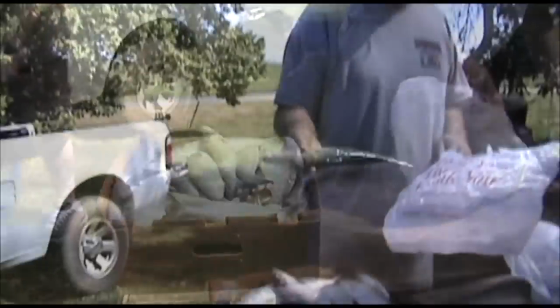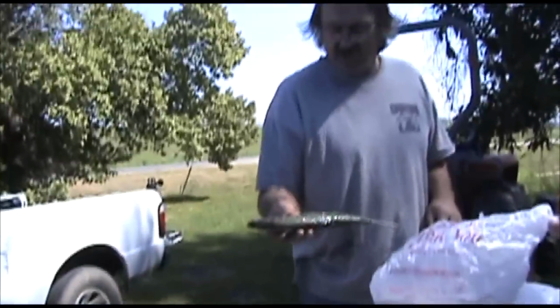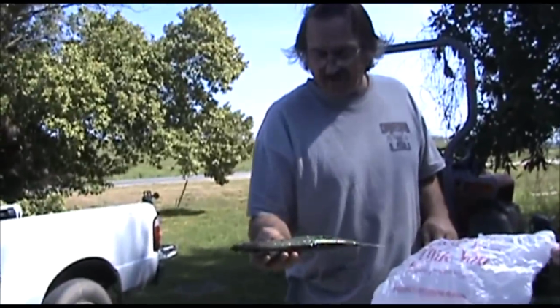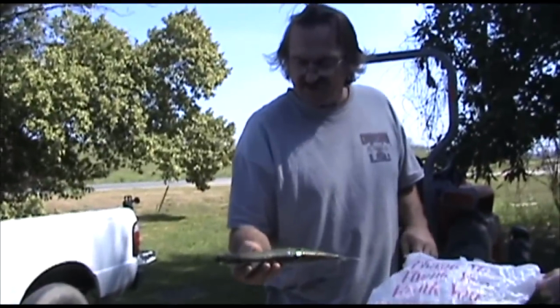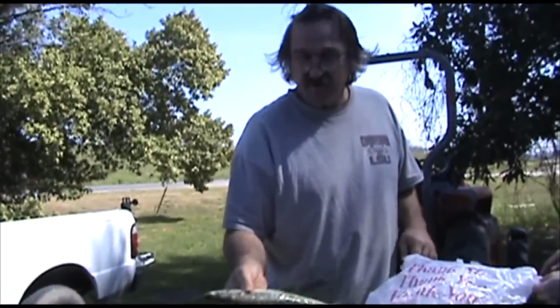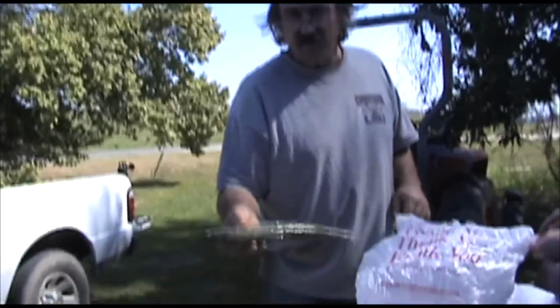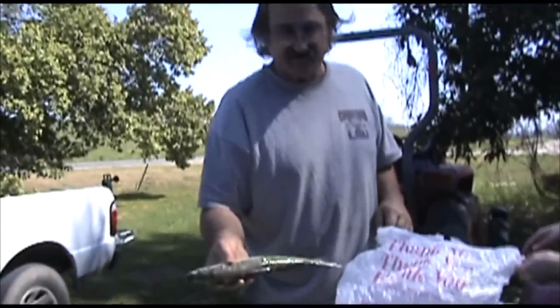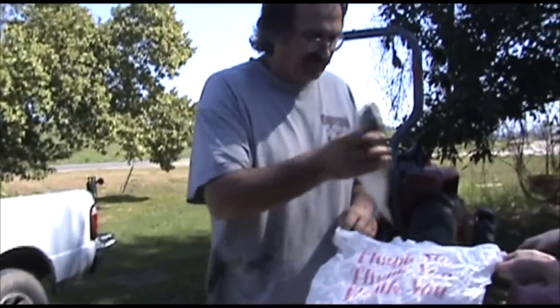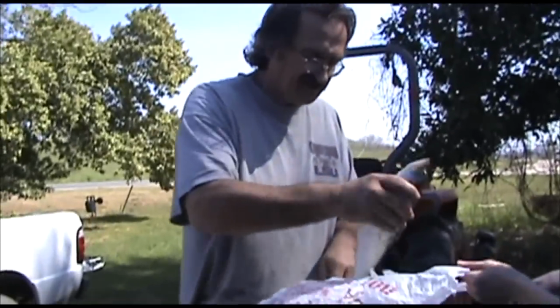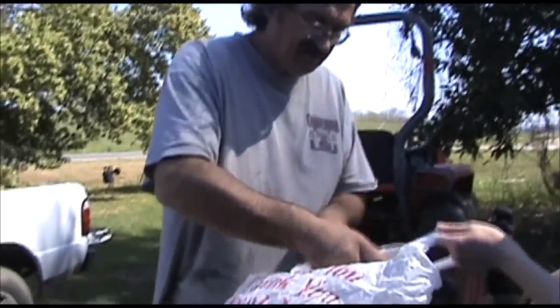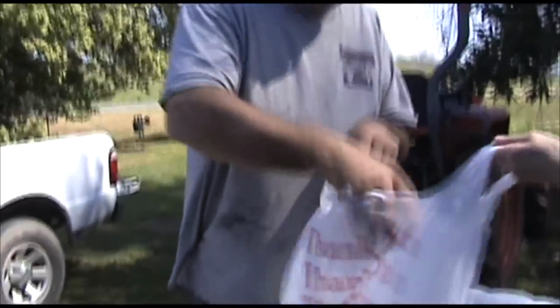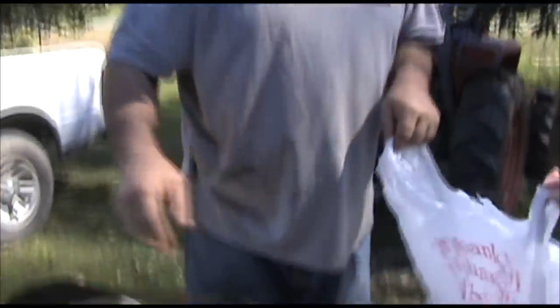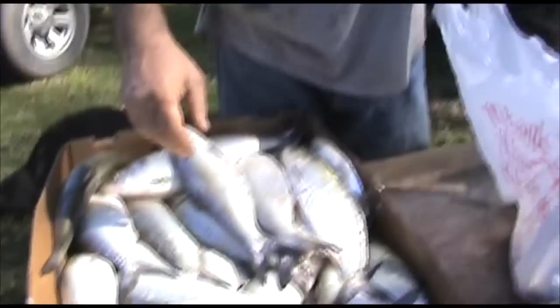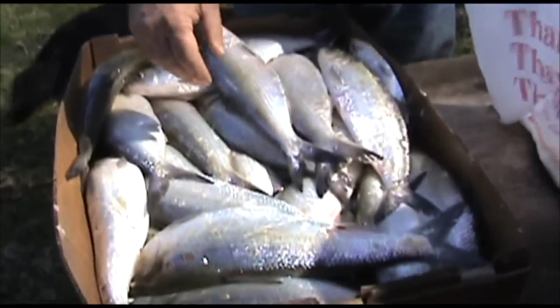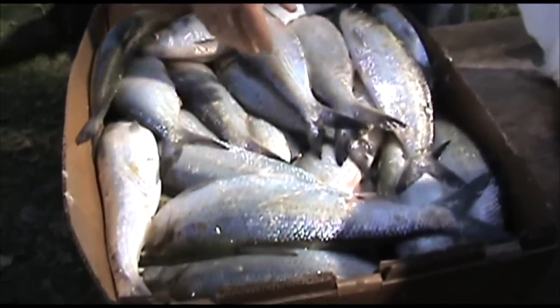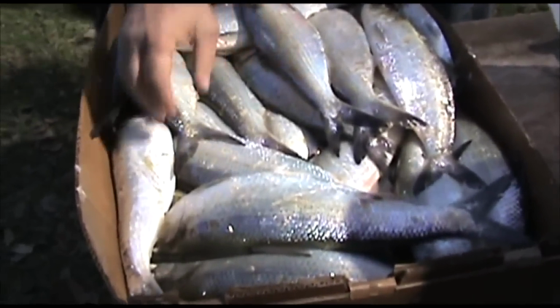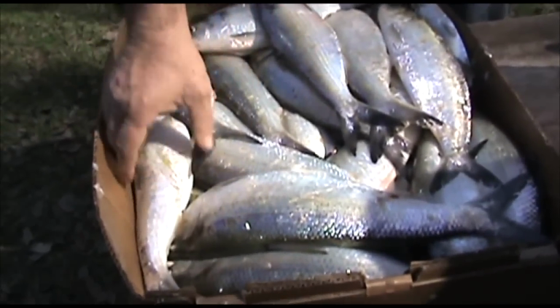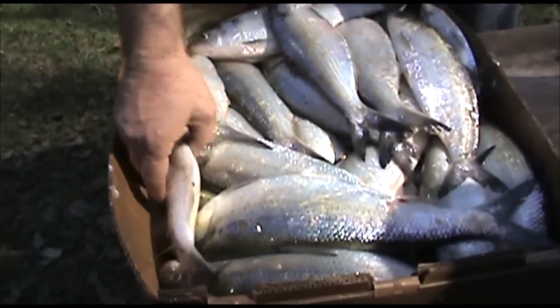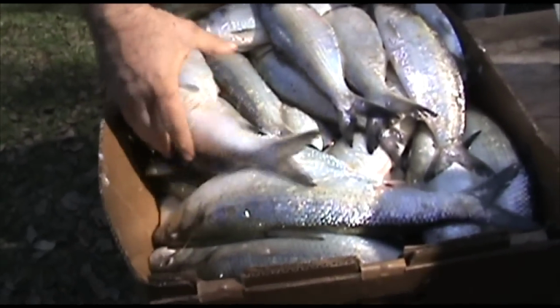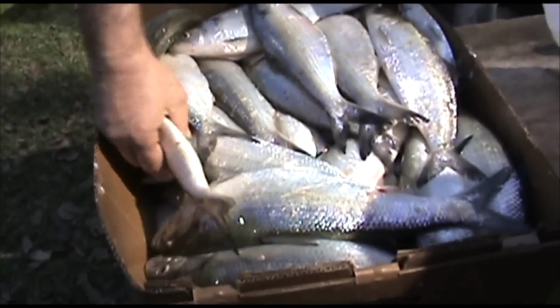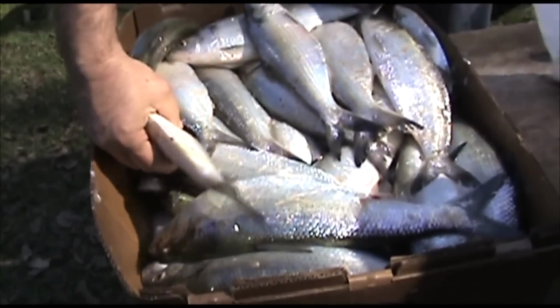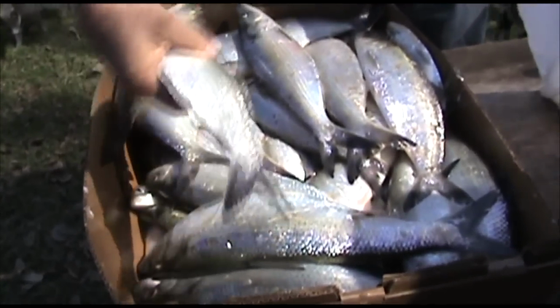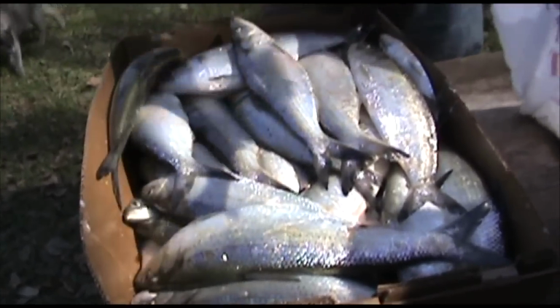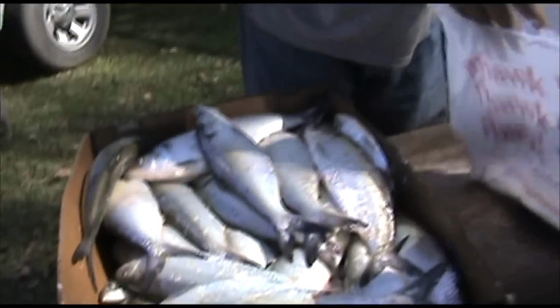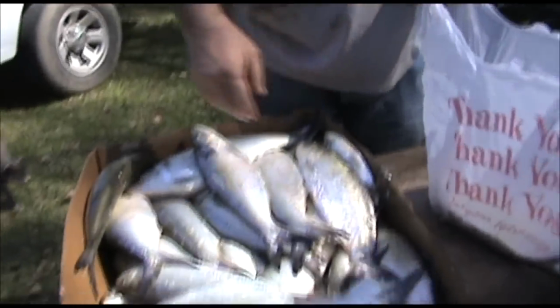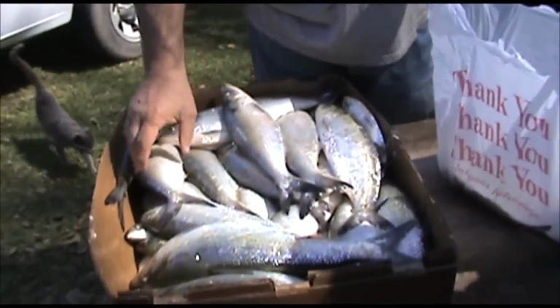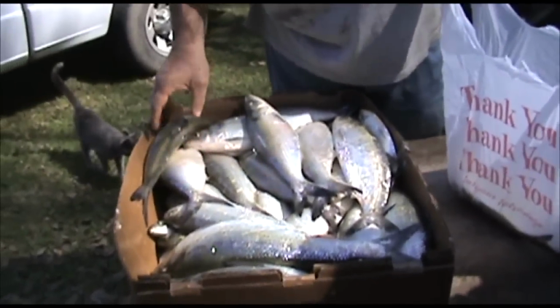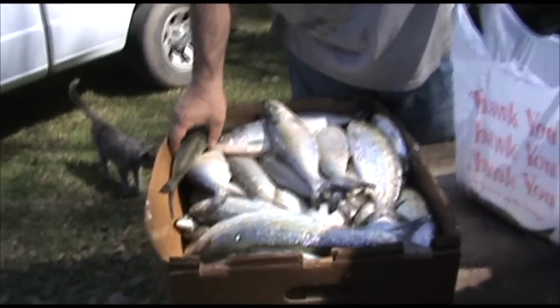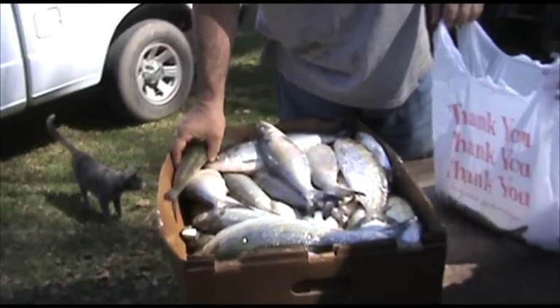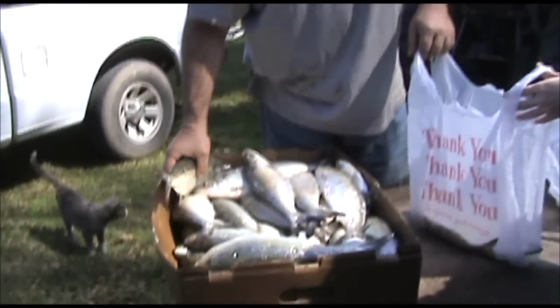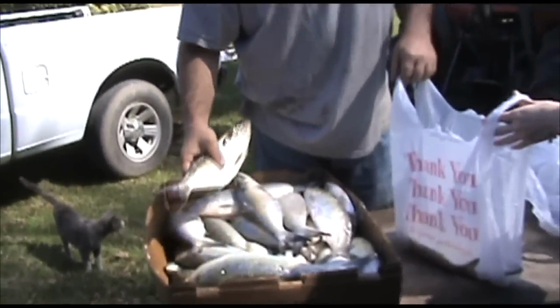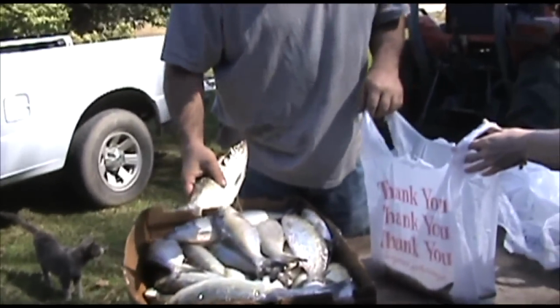They're very oily fish. Very stinky fish. Very nasty fish. That's why we use them as bait, and there's probably a lot of bones in them. There is a lot of bones in them.